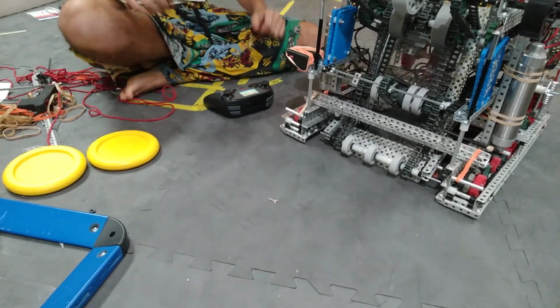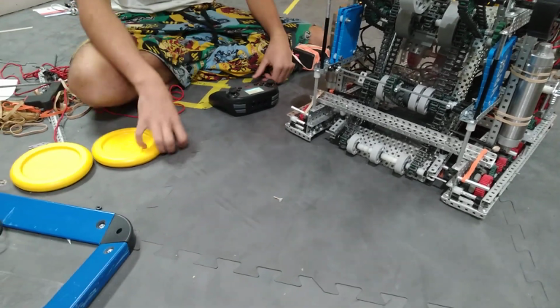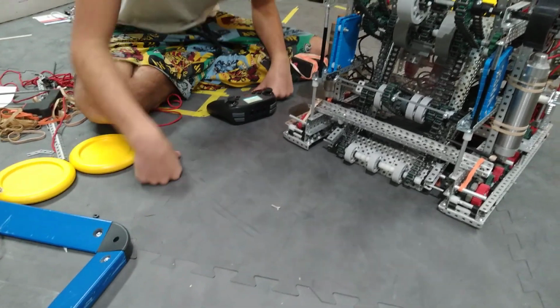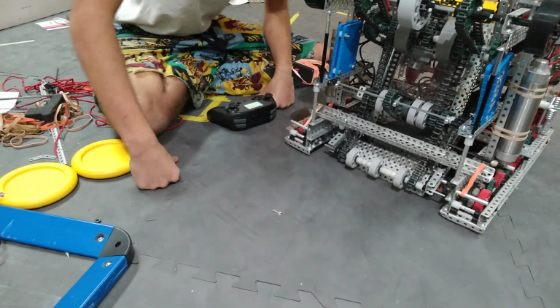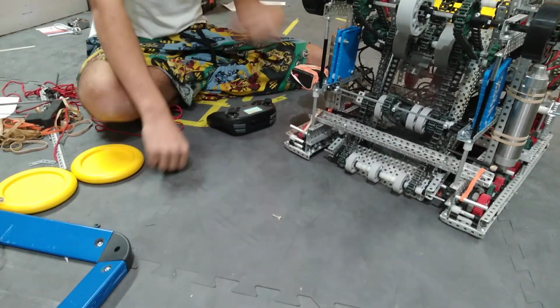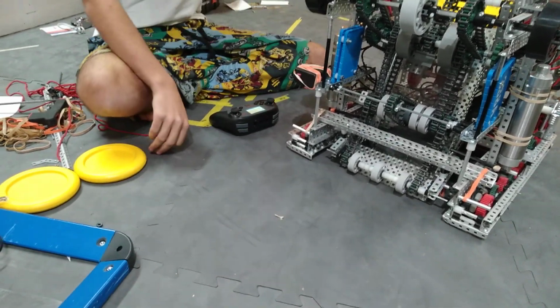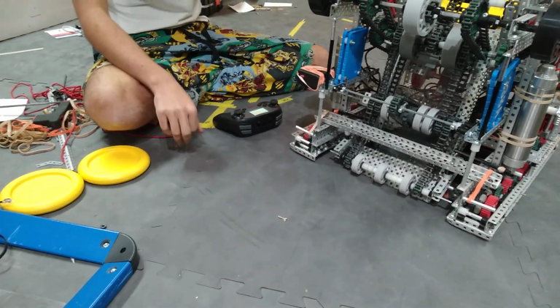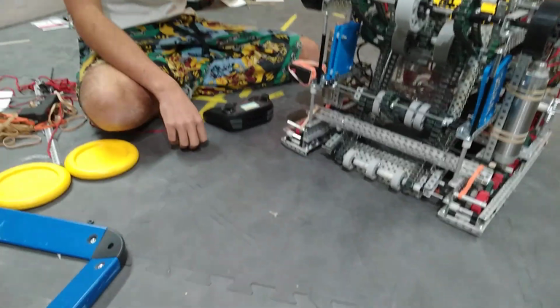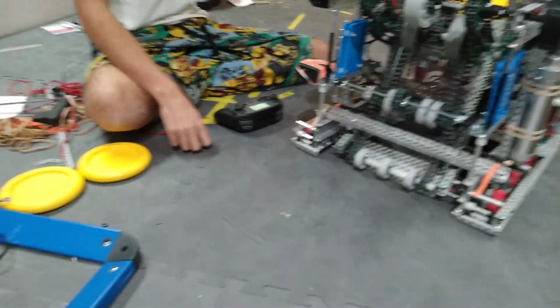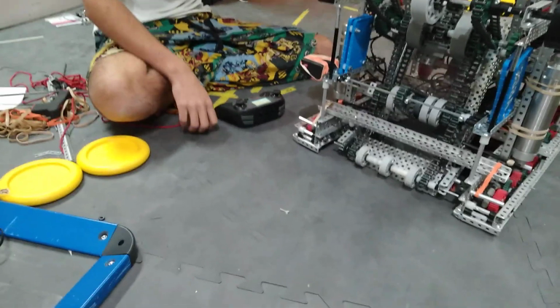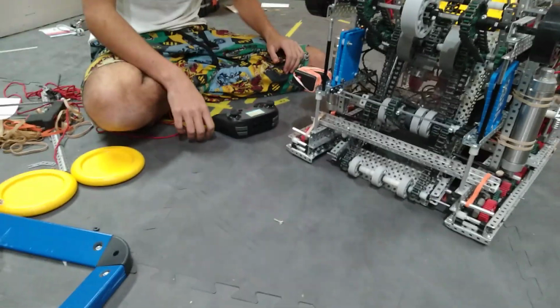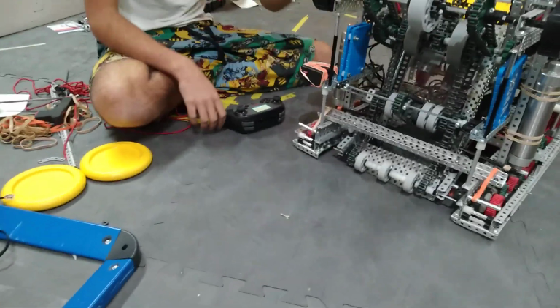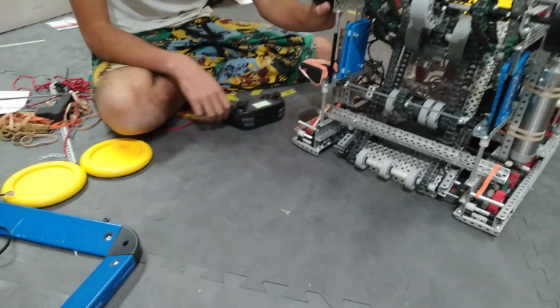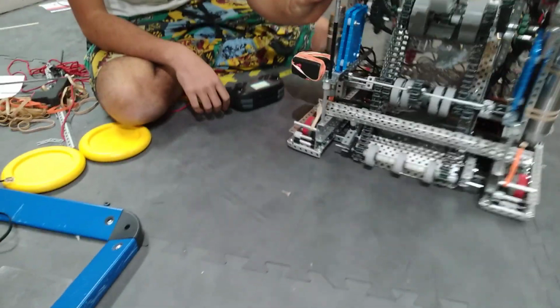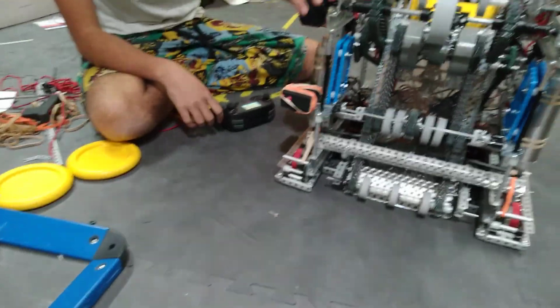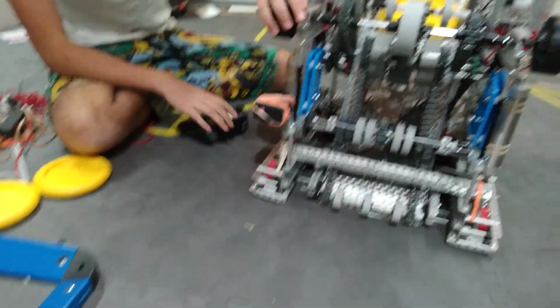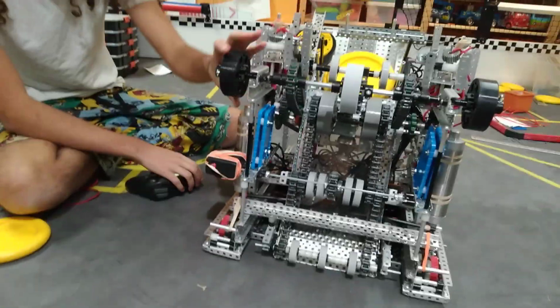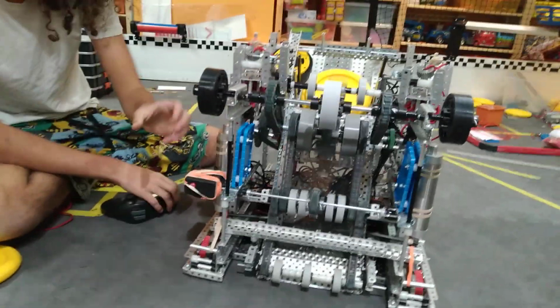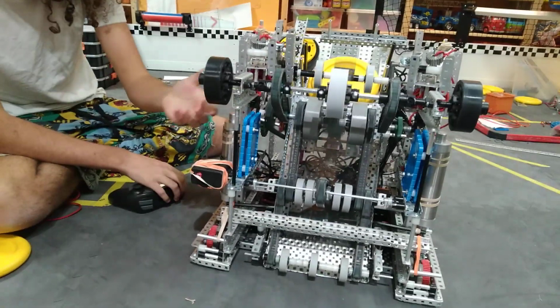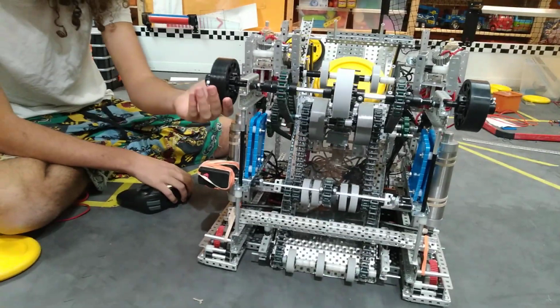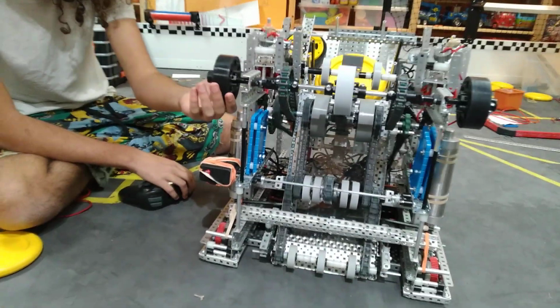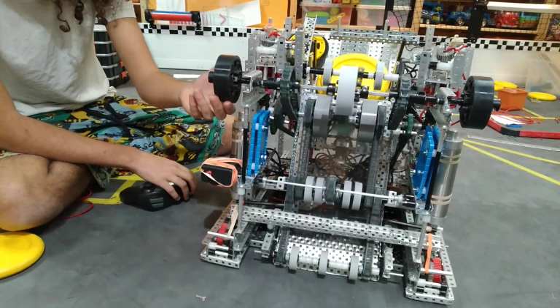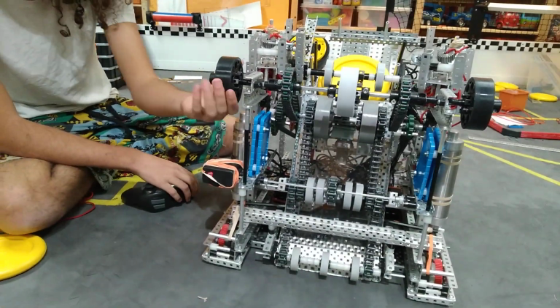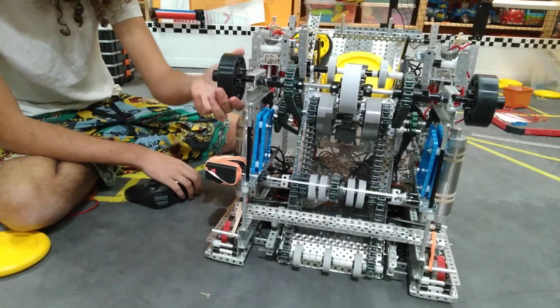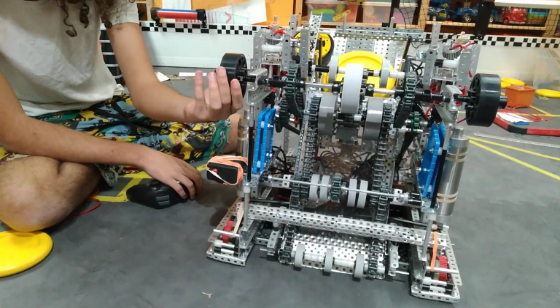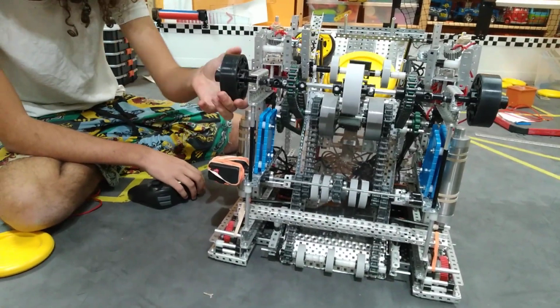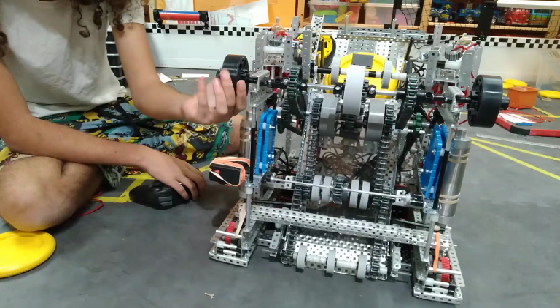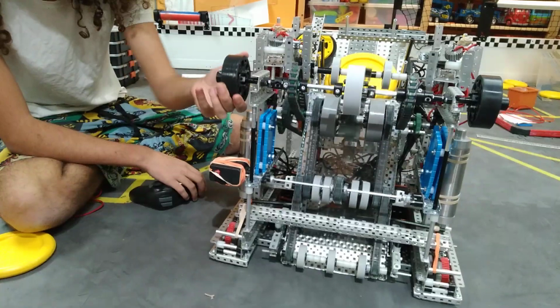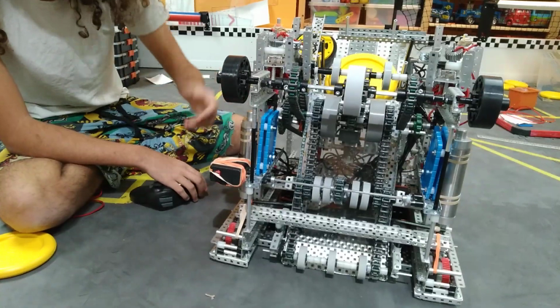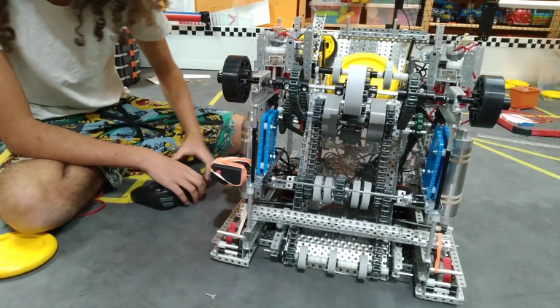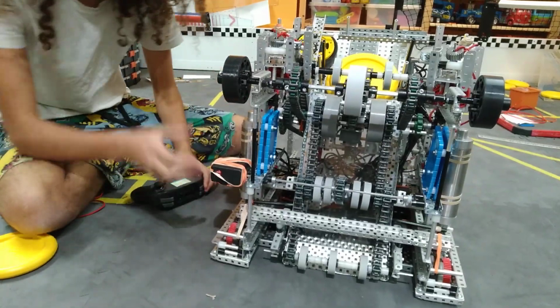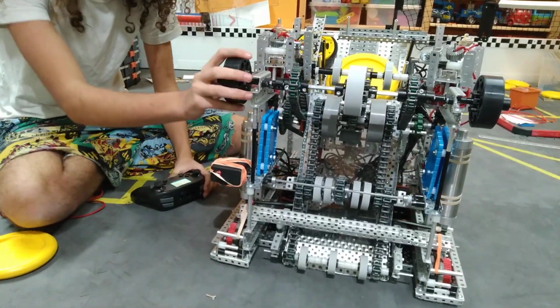Or if you hit the pole in the middle of the field, it doesn't break either. We have a roller mechanism which has three rollers — like Ben from 515R, because it's too good. It's too OP.